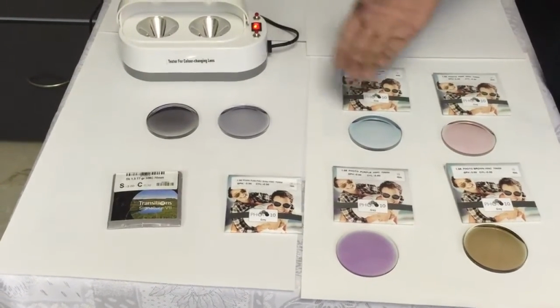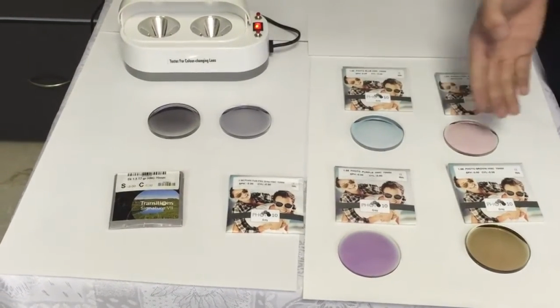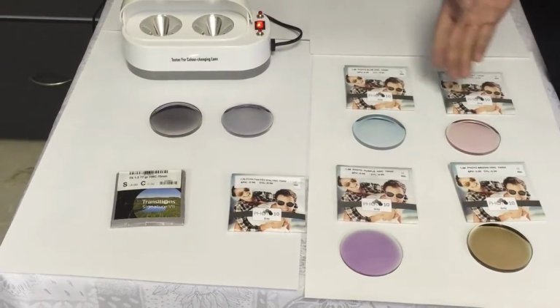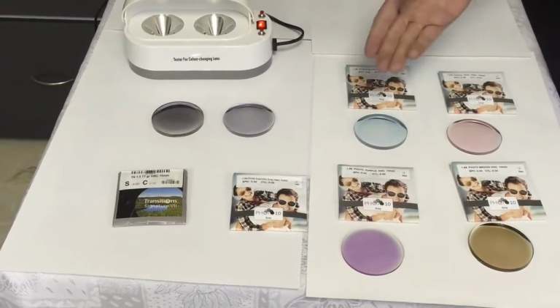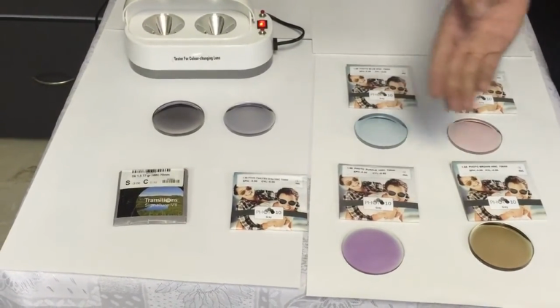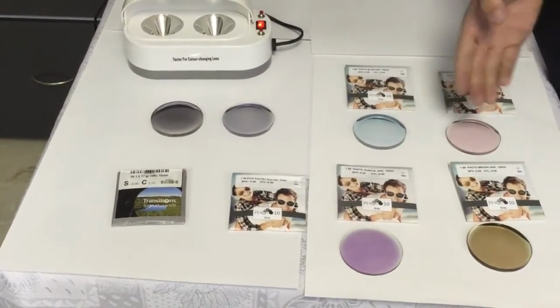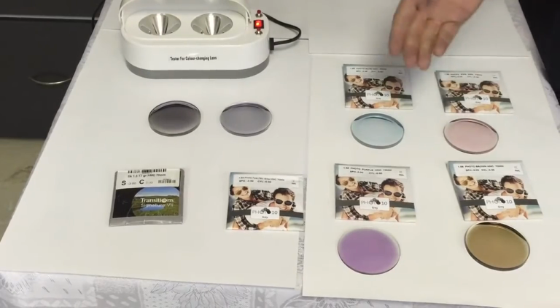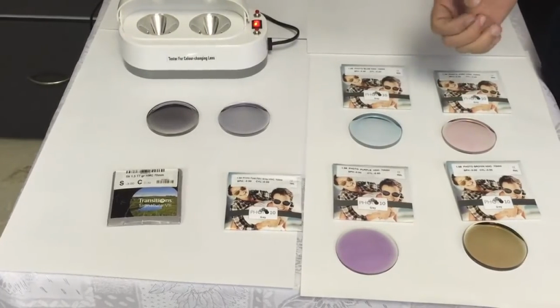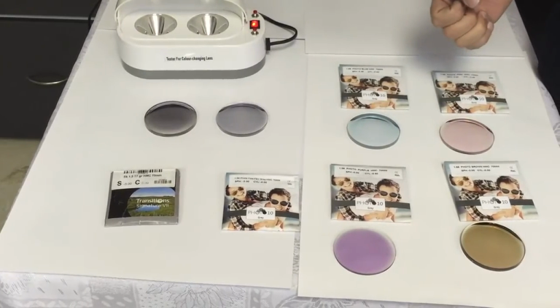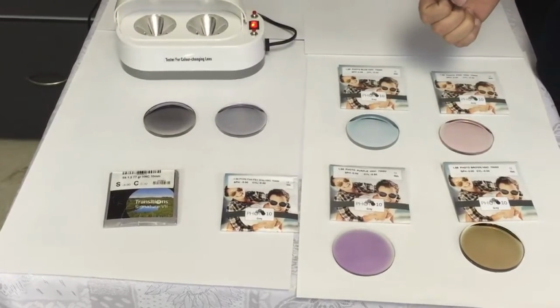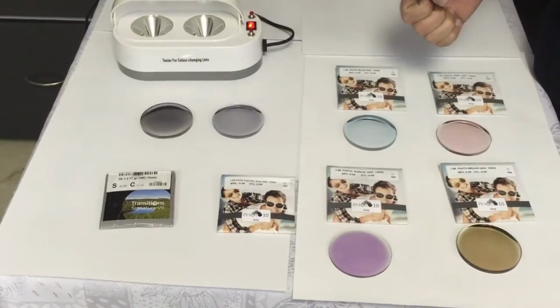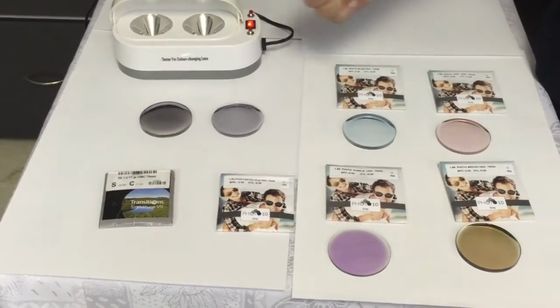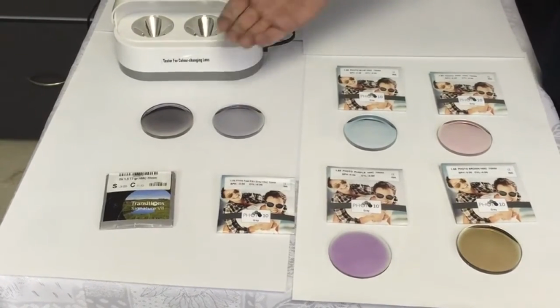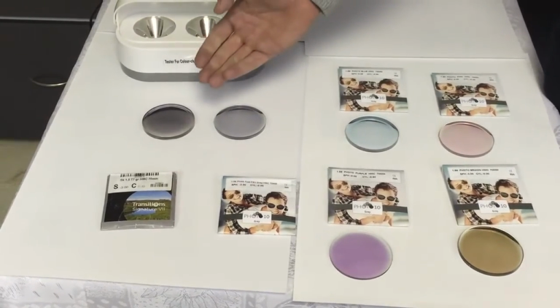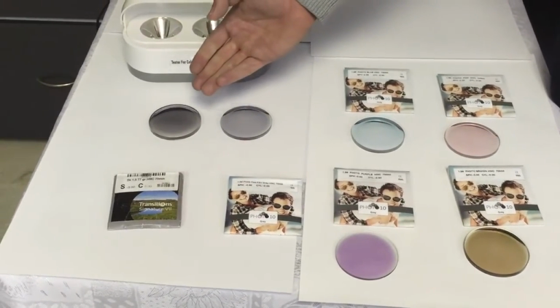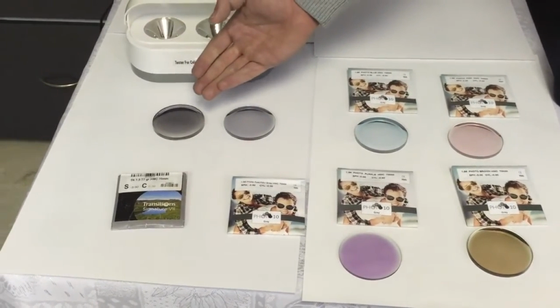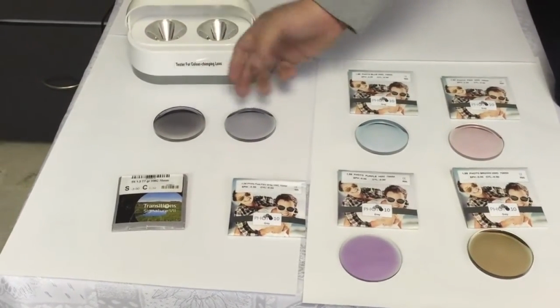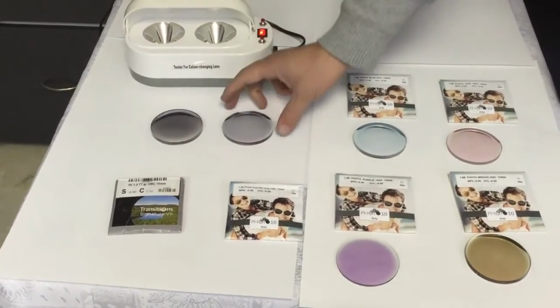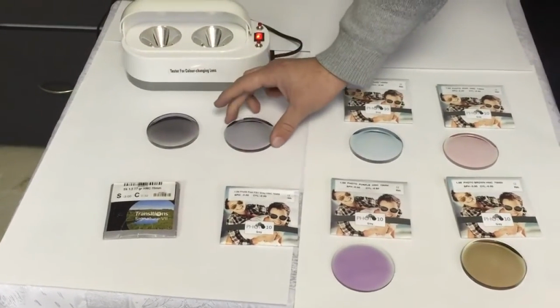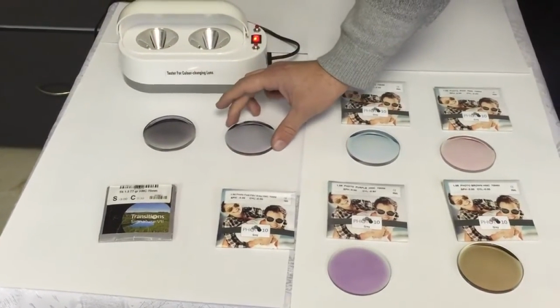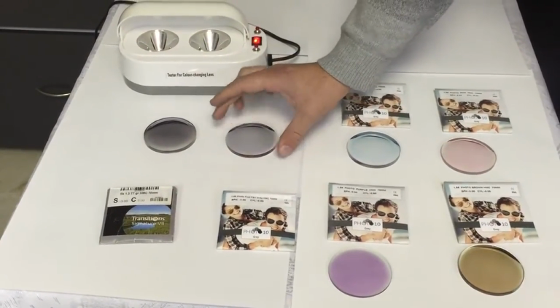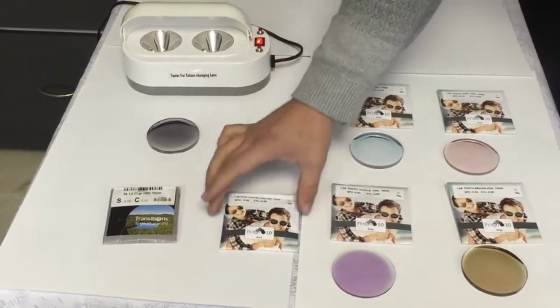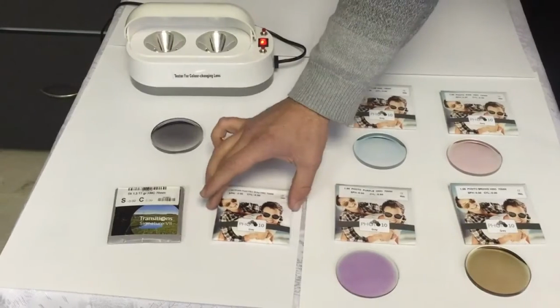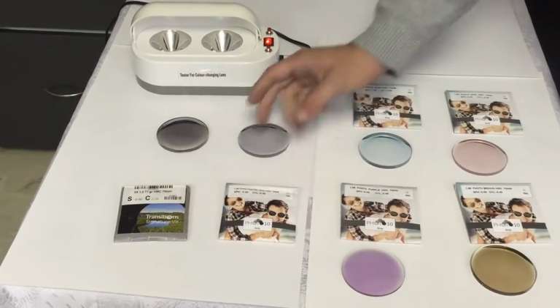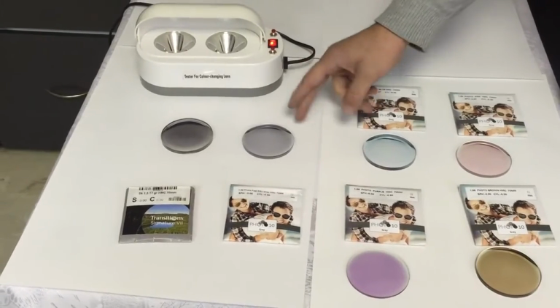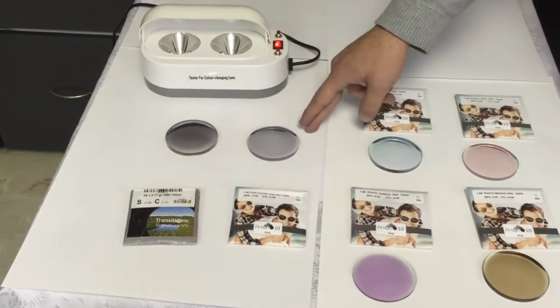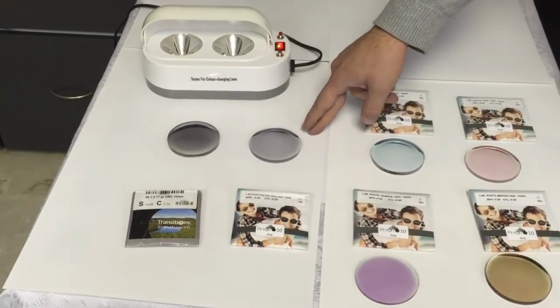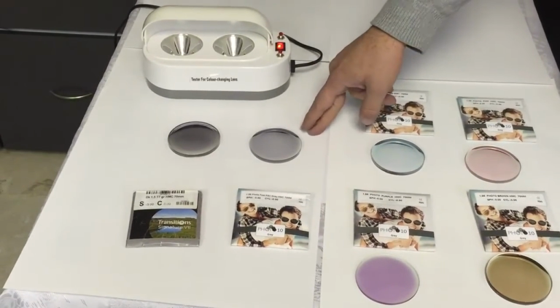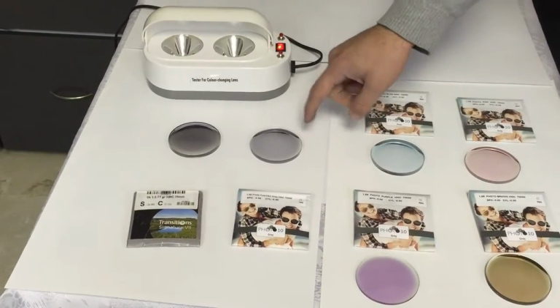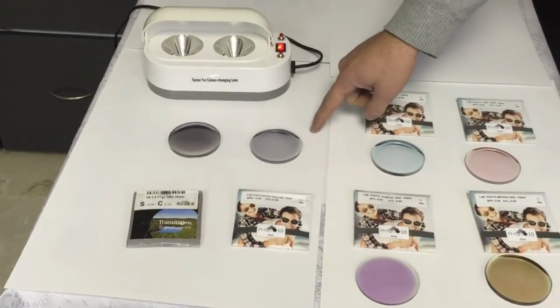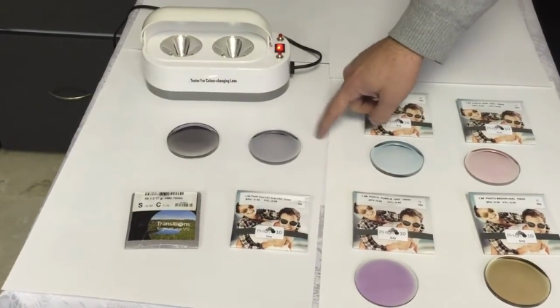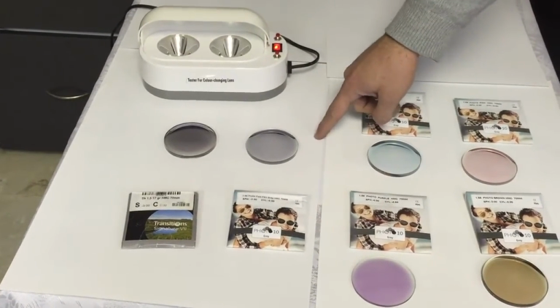Look at the difference — those were all dark, and Transition is still going back. You can see ST International's new Photo 10 is already almost clear.